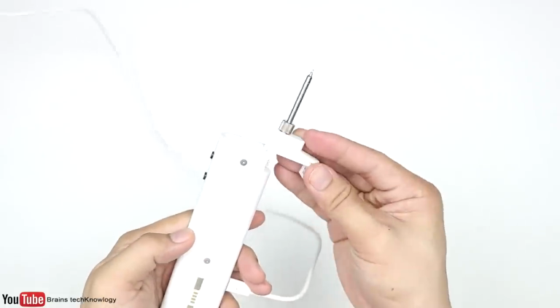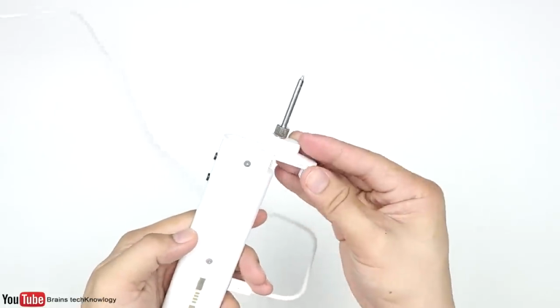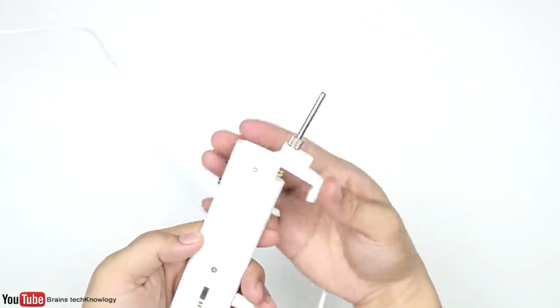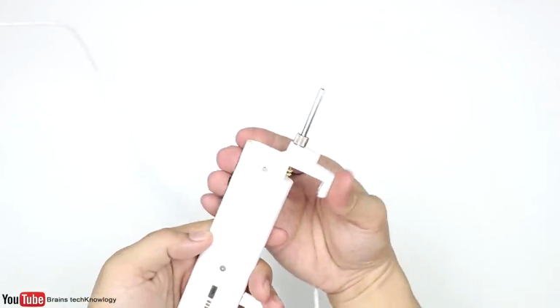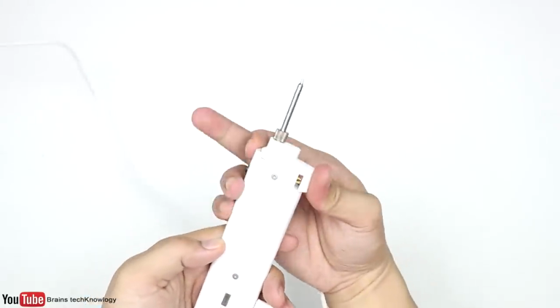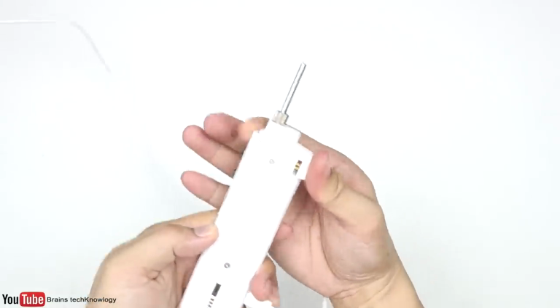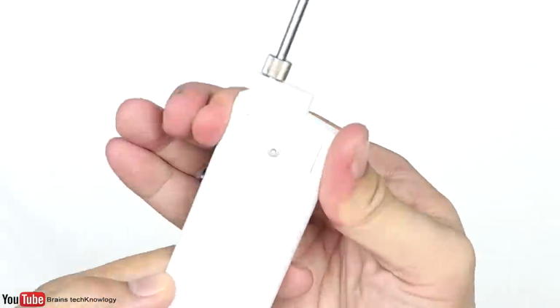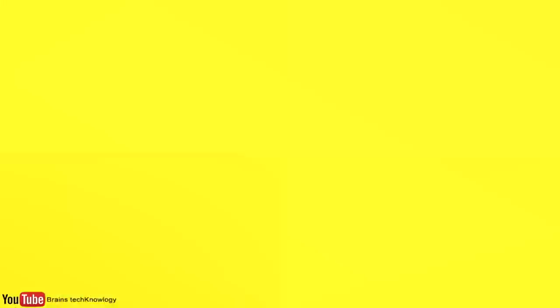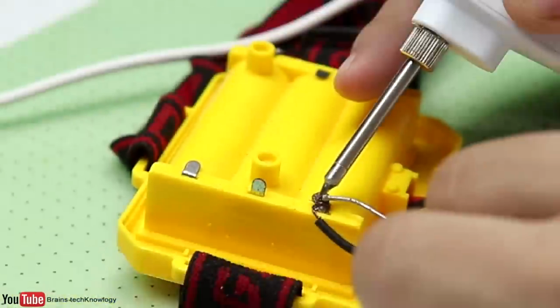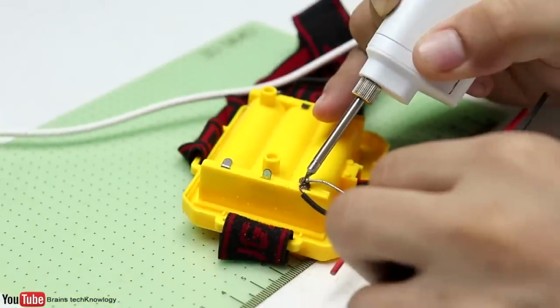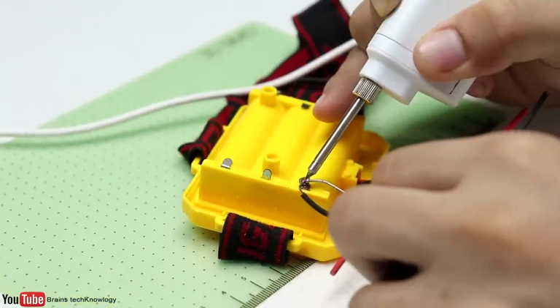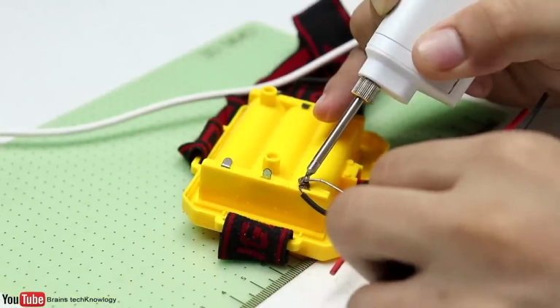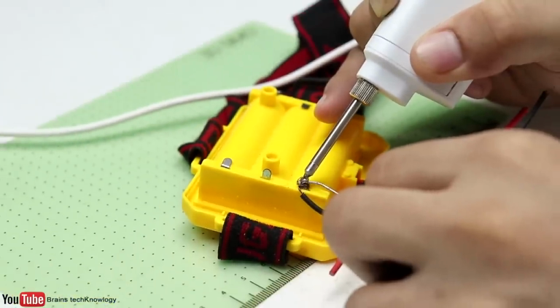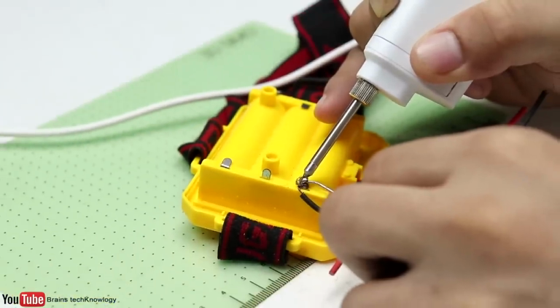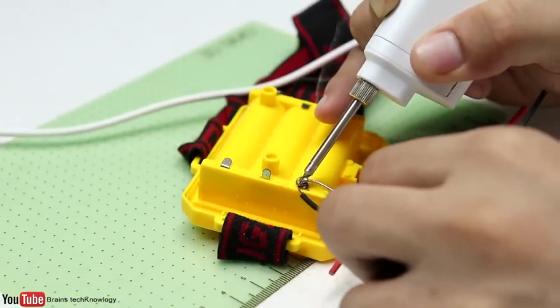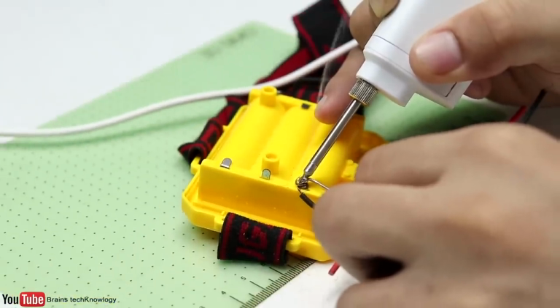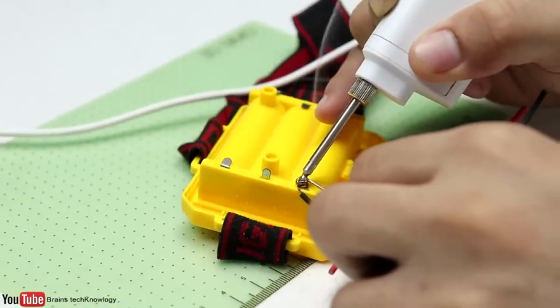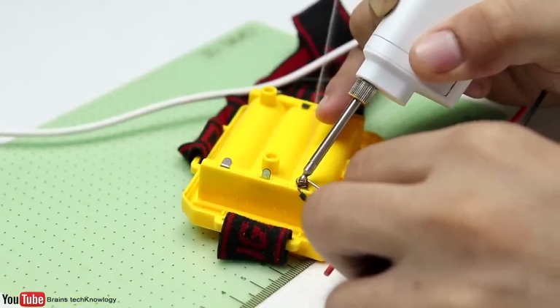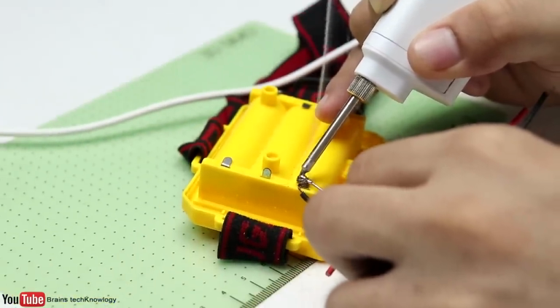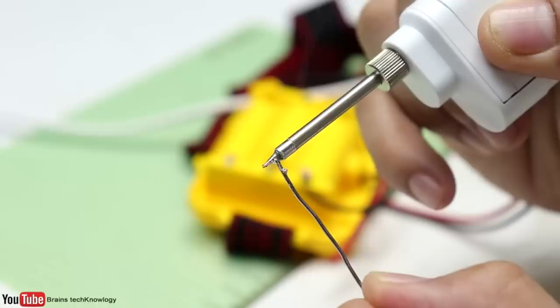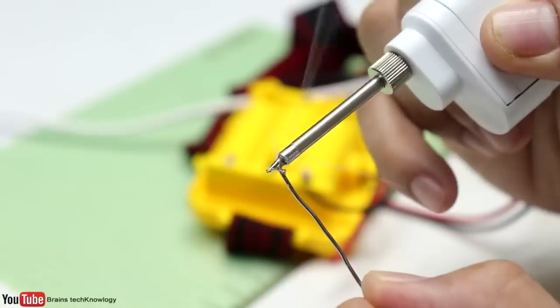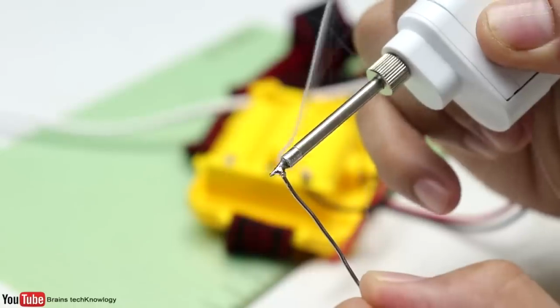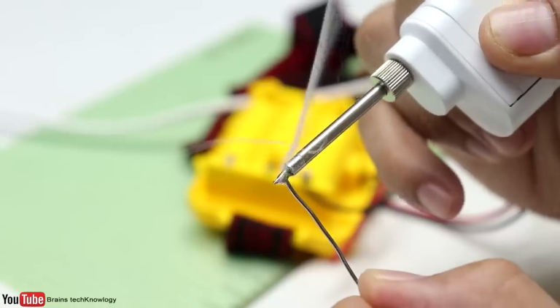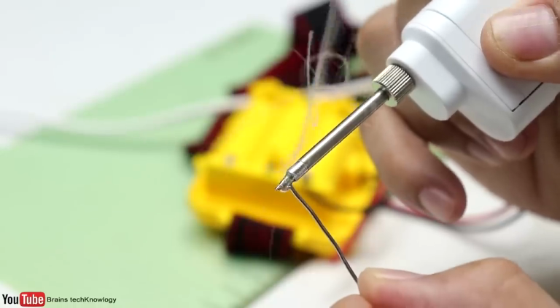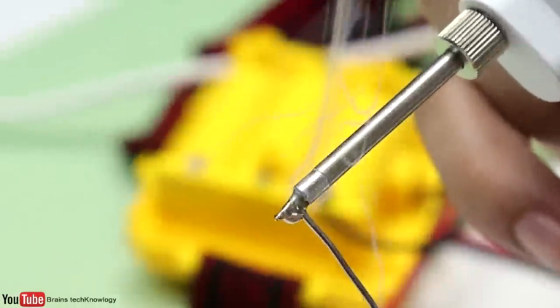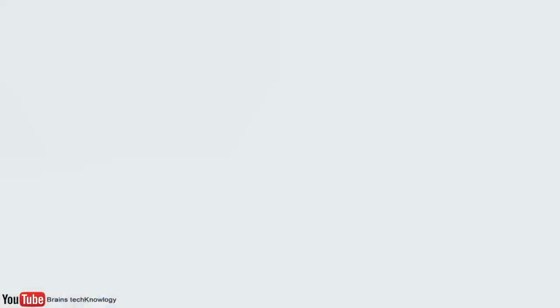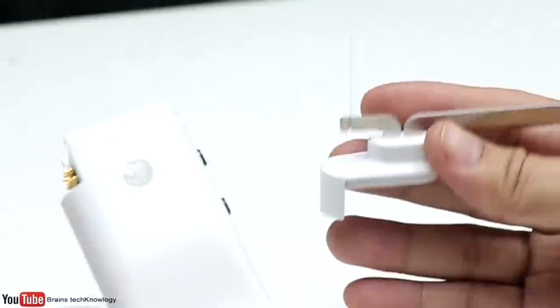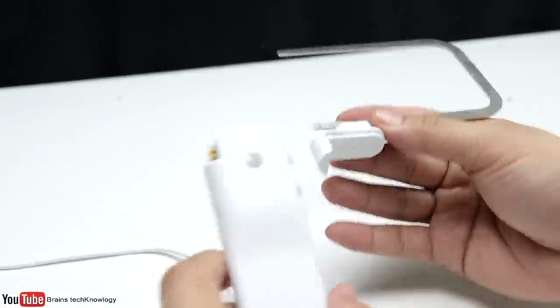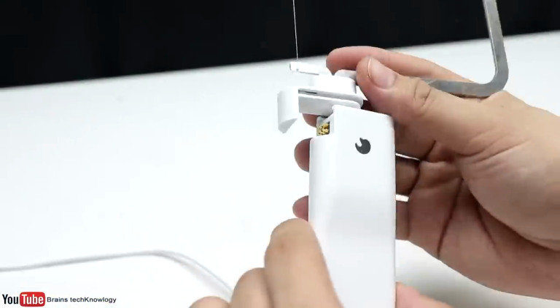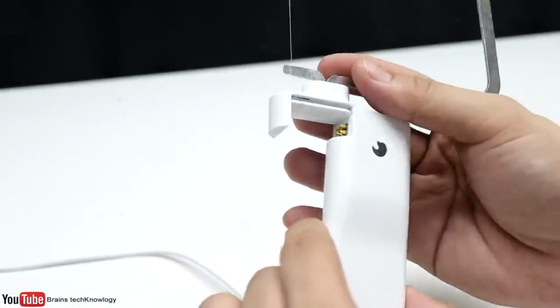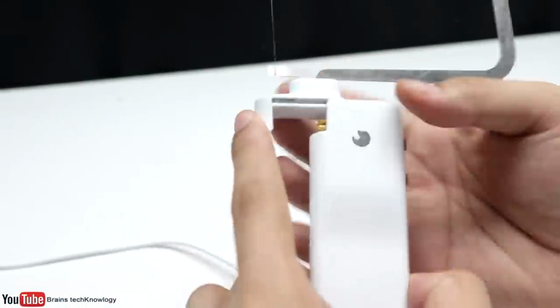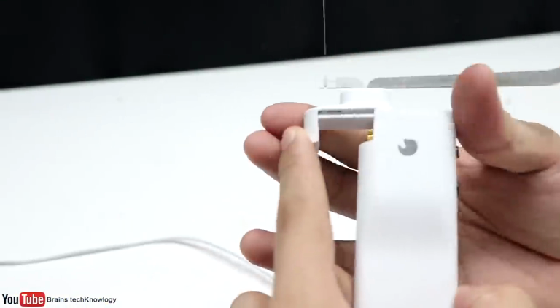Now this one is the soldering nozzle, so you can solder stuff with it. Let's try the foam cutter next.